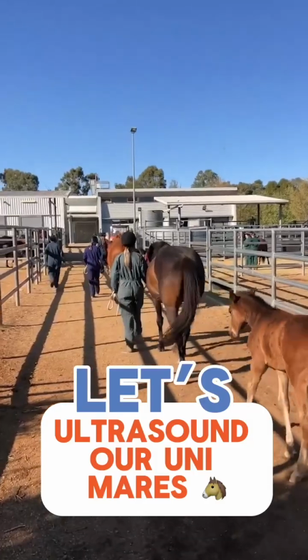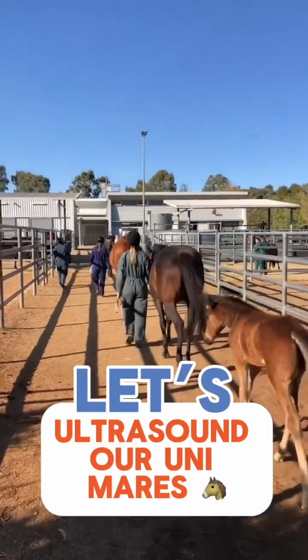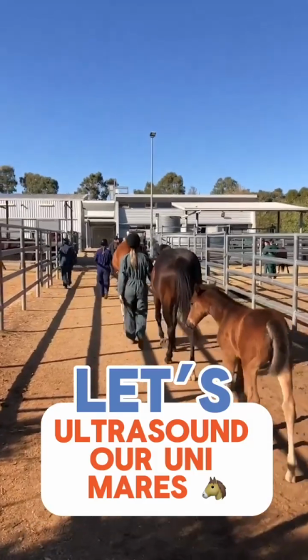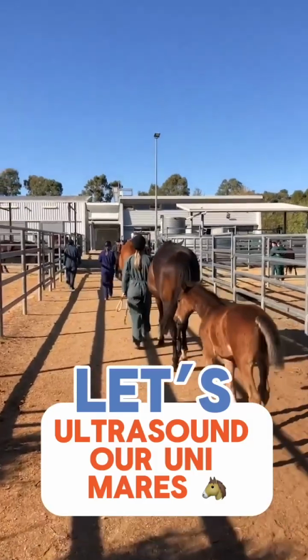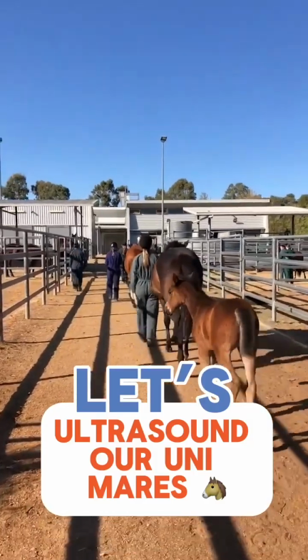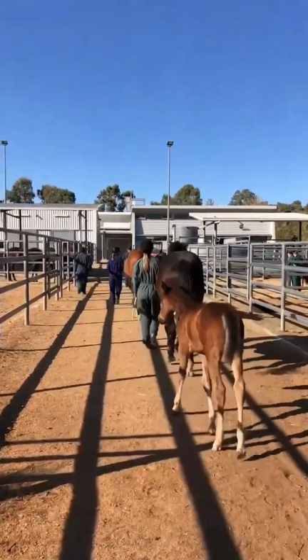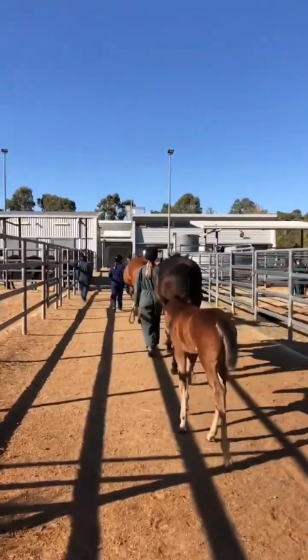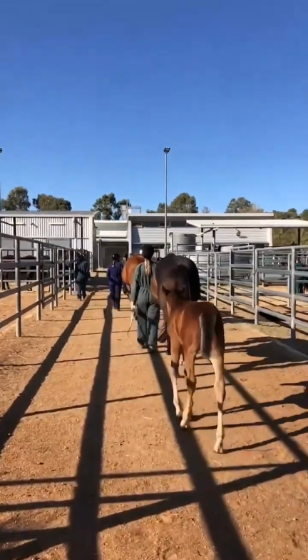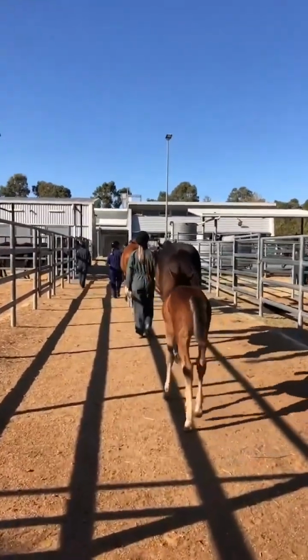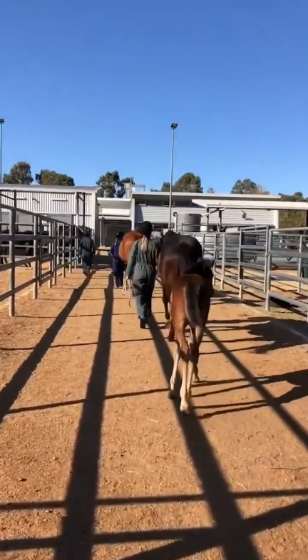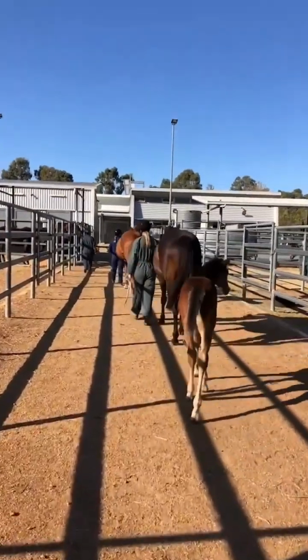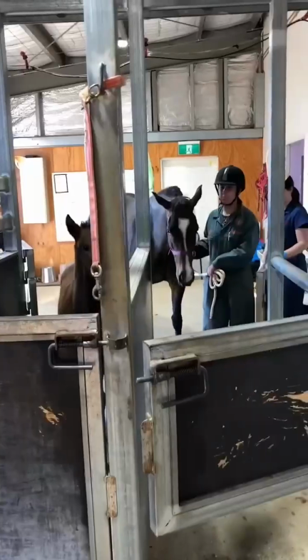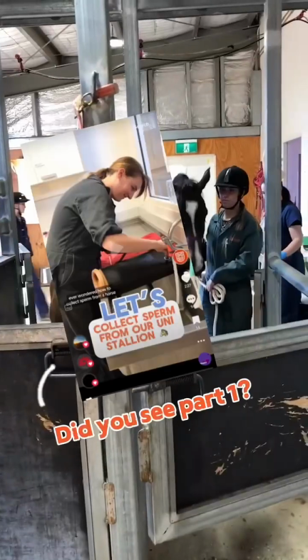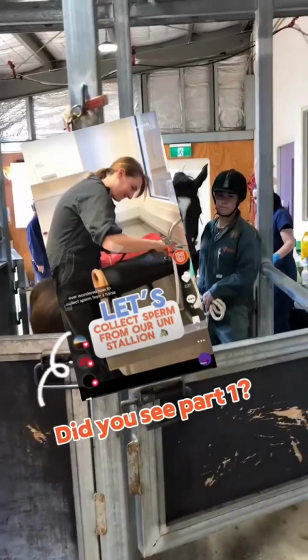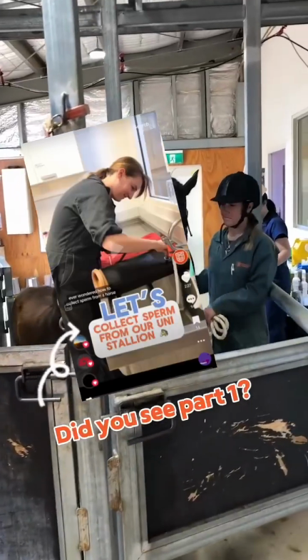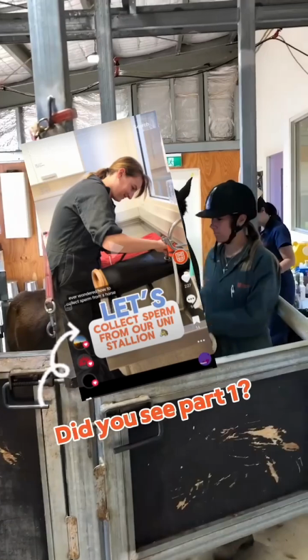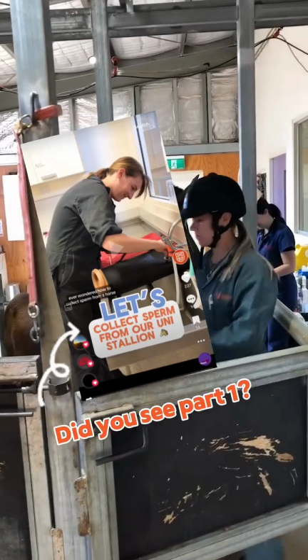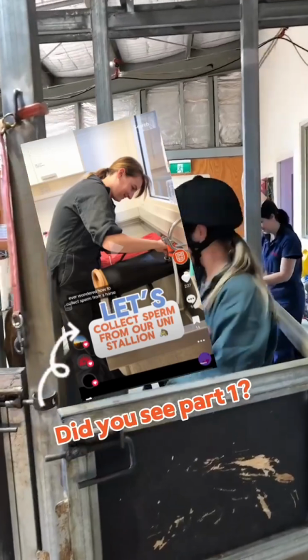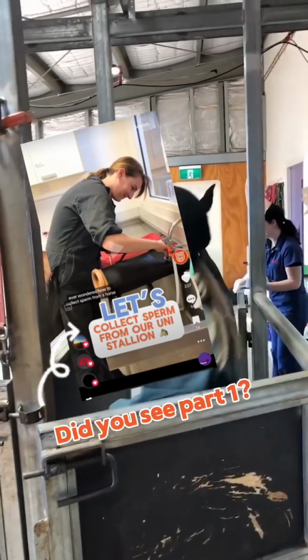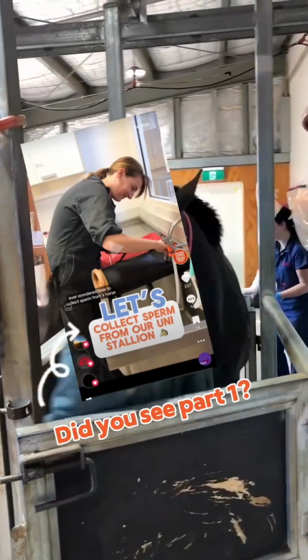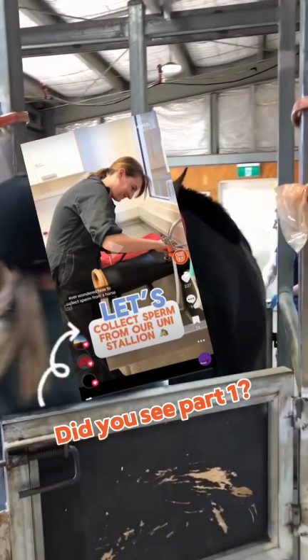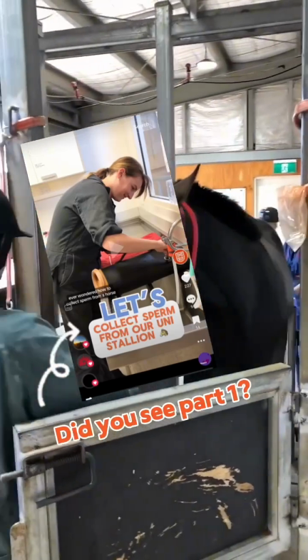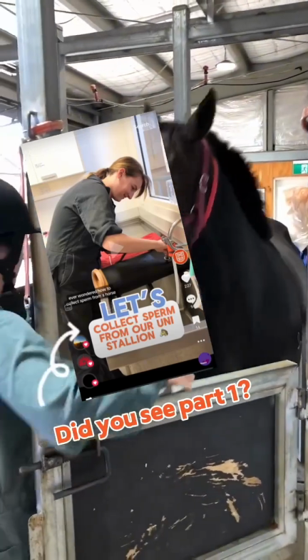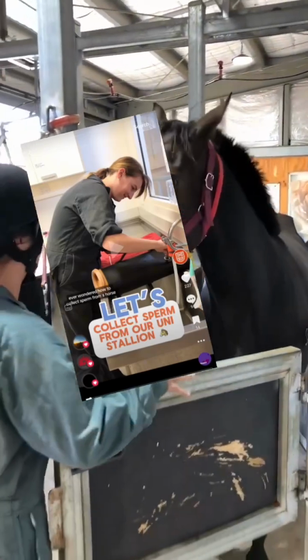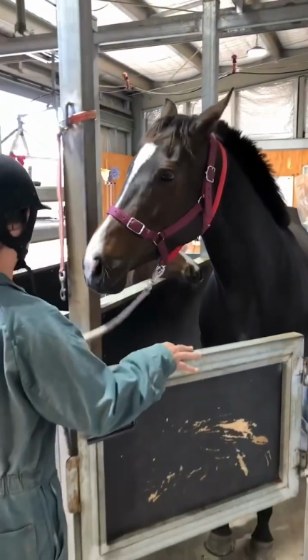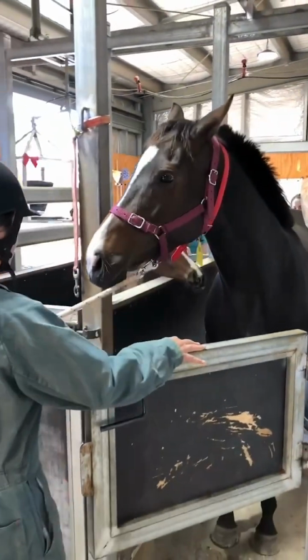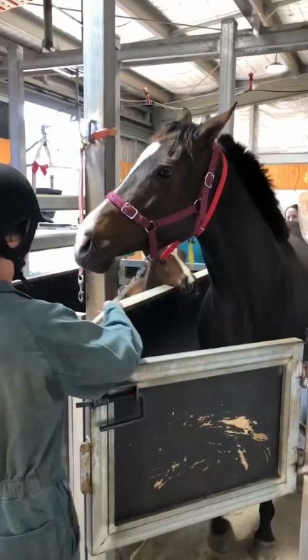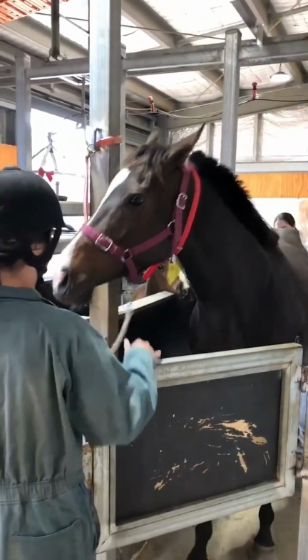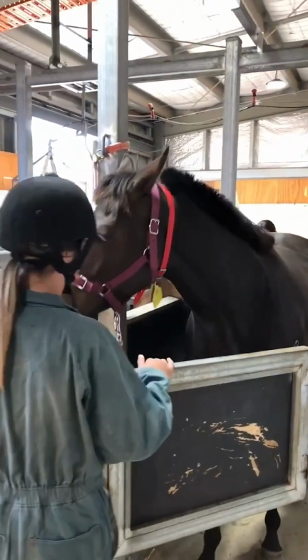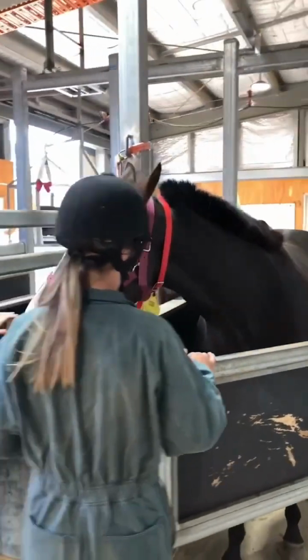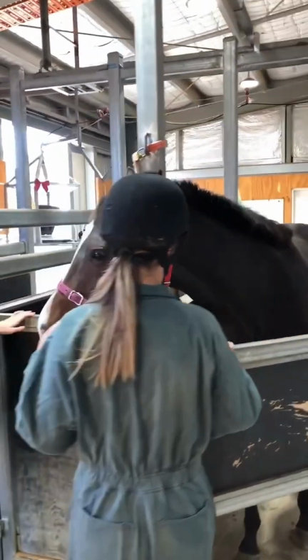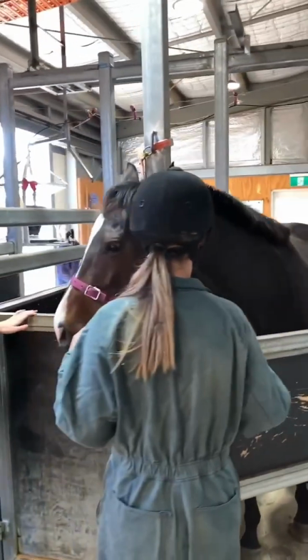Come with me as our university mares get an ultrasound to see if they're pregnant. First, if you haven't seen our previous video where we collected semen from our uni stallion, you really should scroll back and check it out.